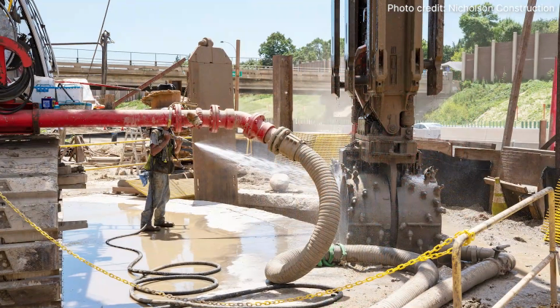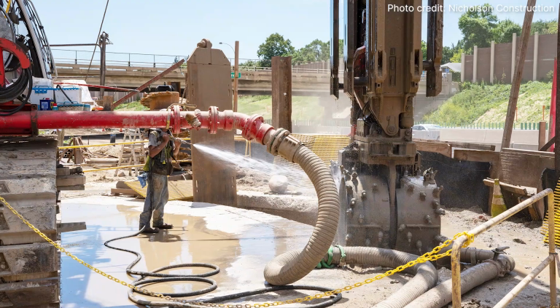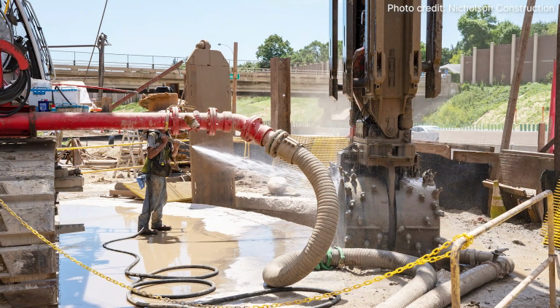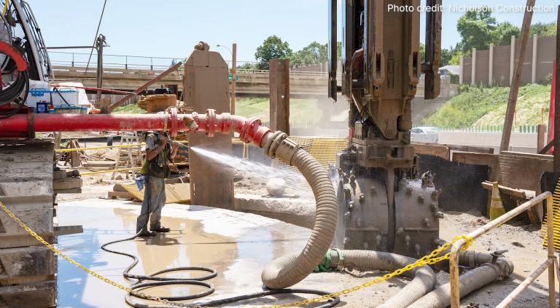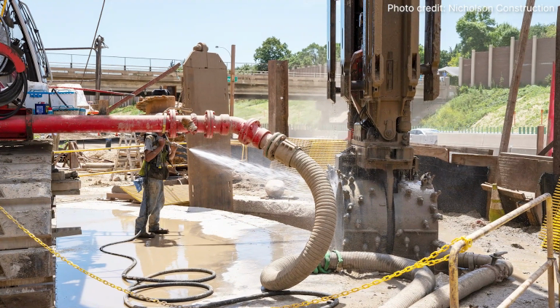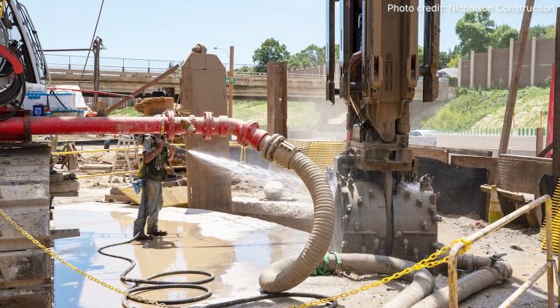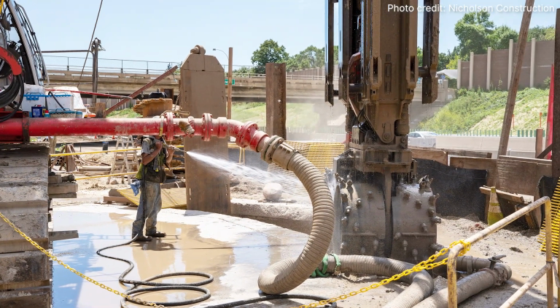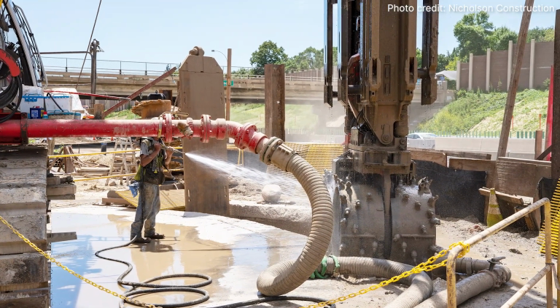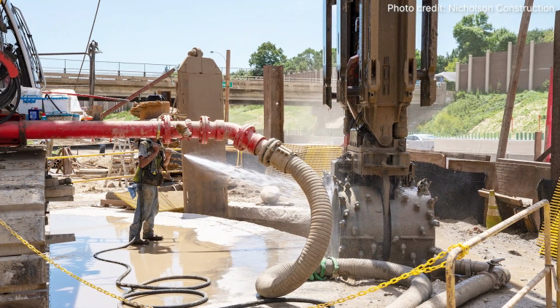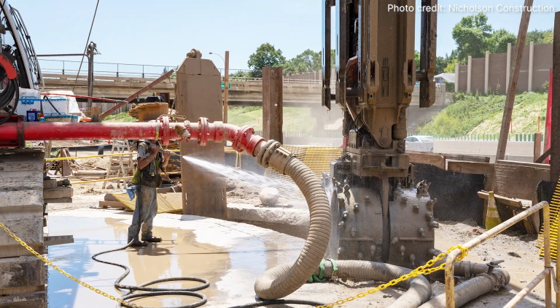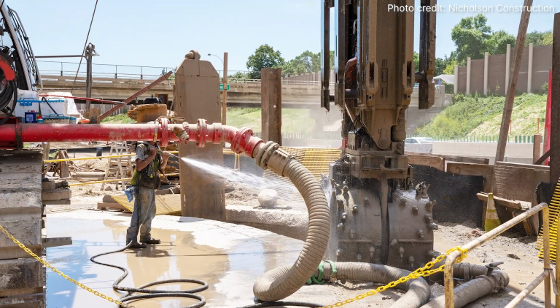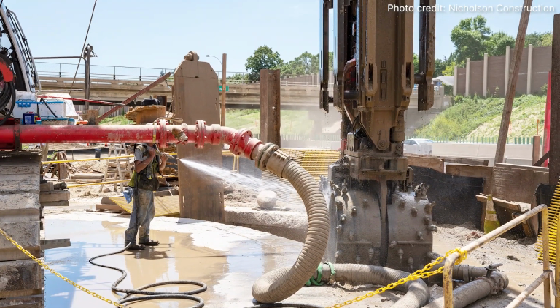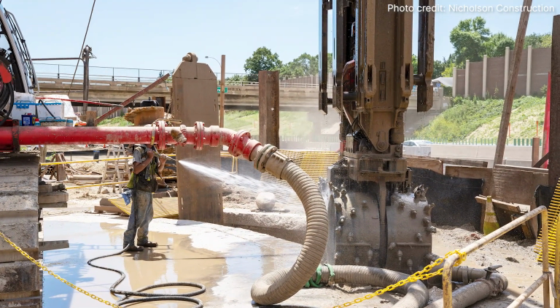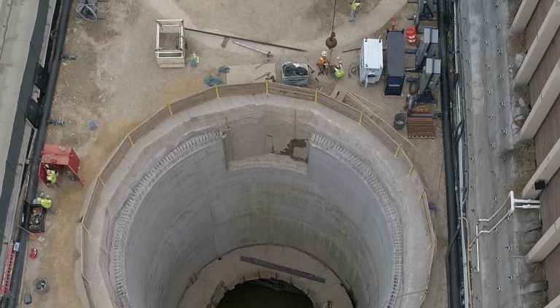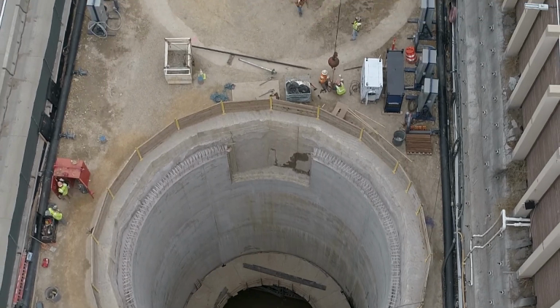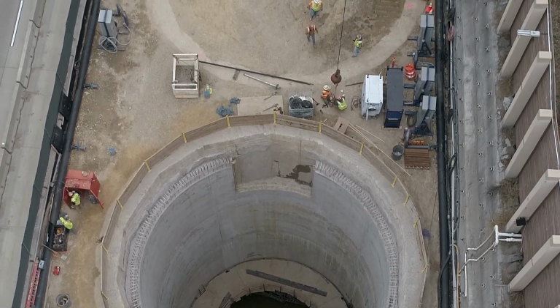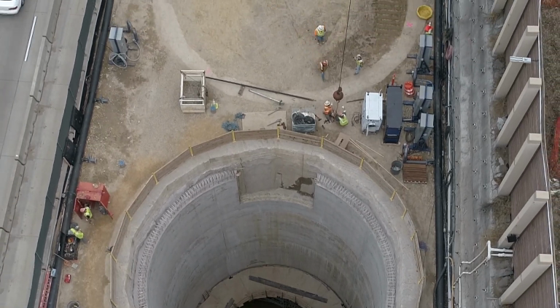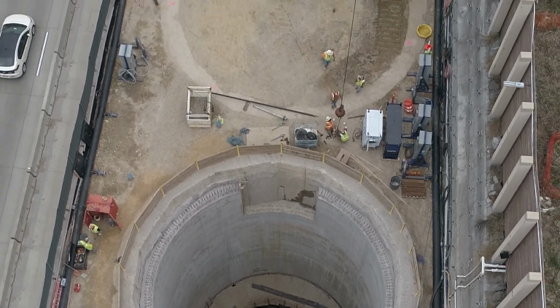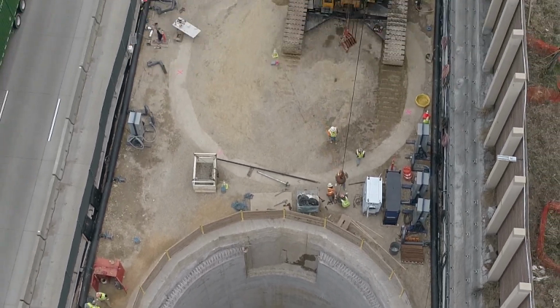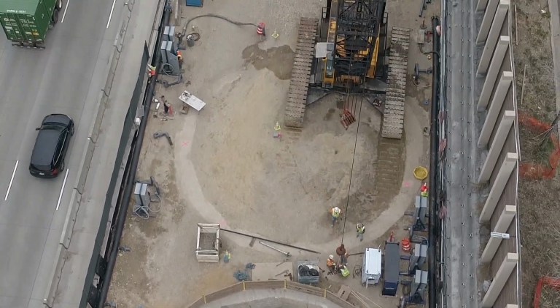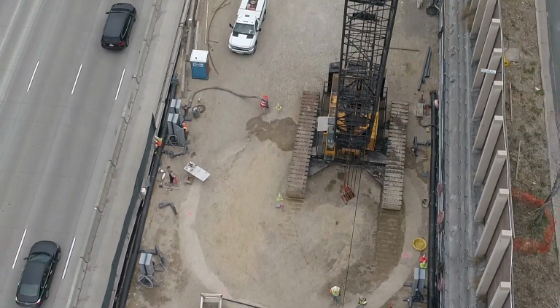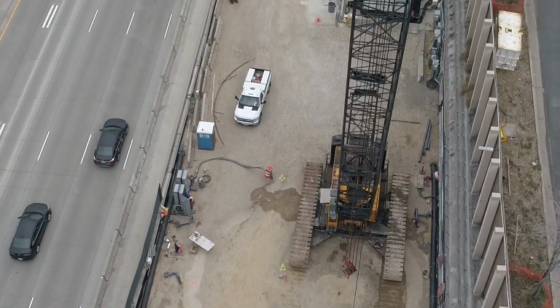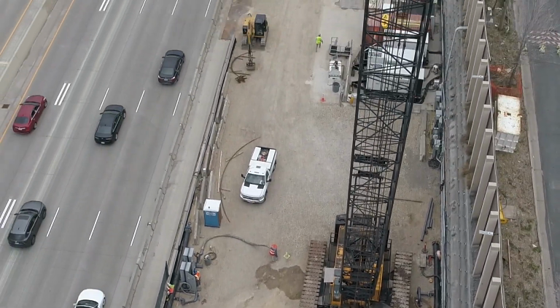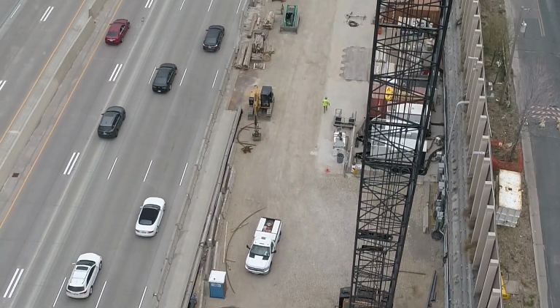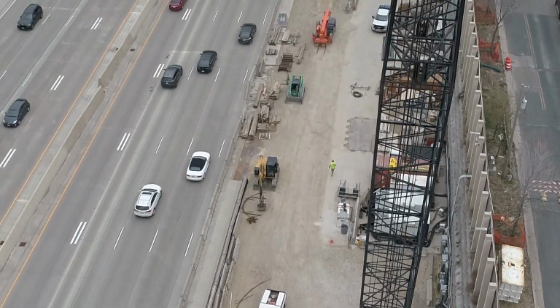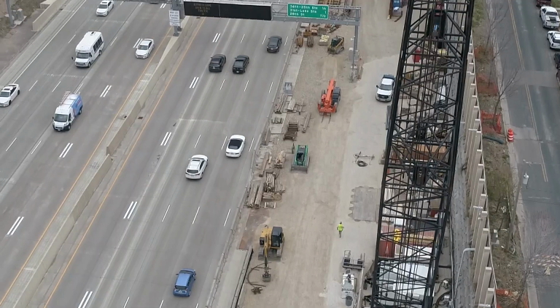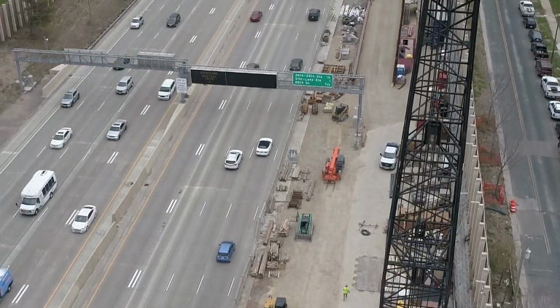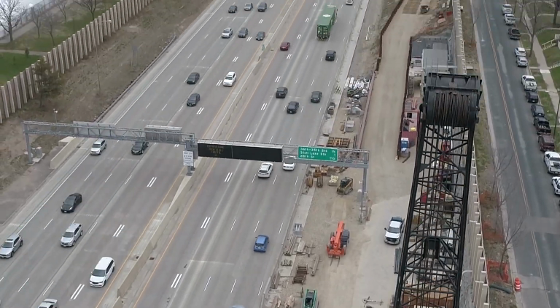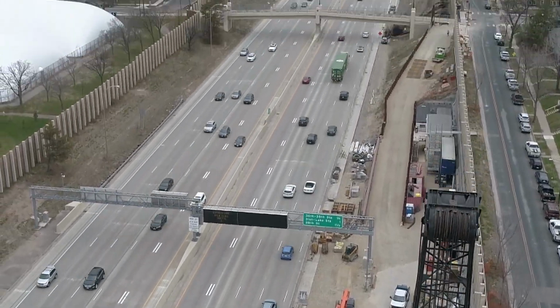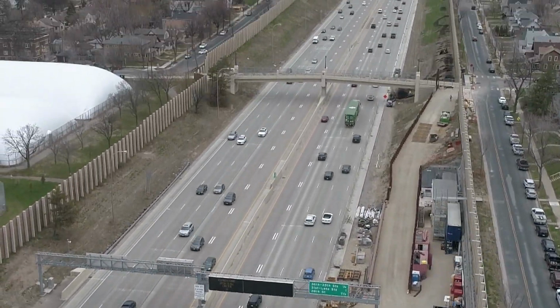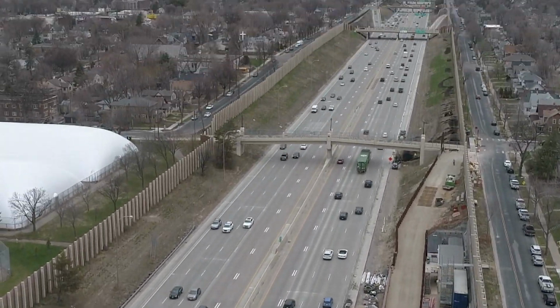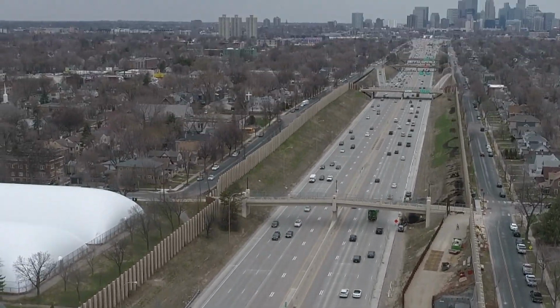Soil within the cells was excavated, which took around 1,400 hours per chamber. The project minimizes commerce impacts and improves safety for the nearly 170,000 vehicles using this corridor daily.